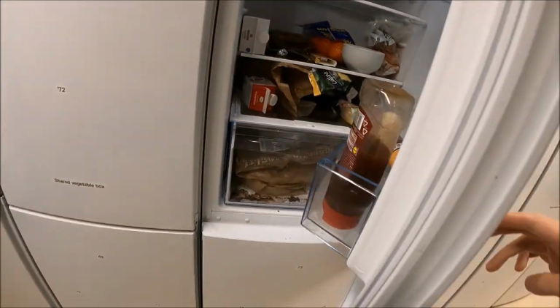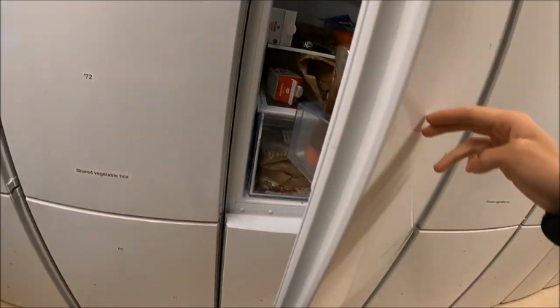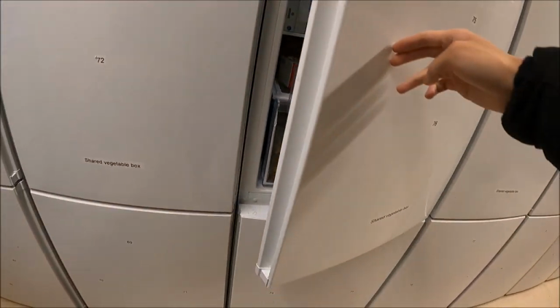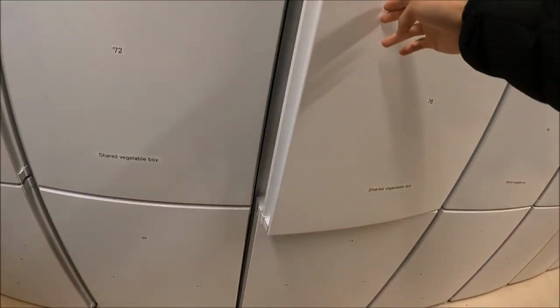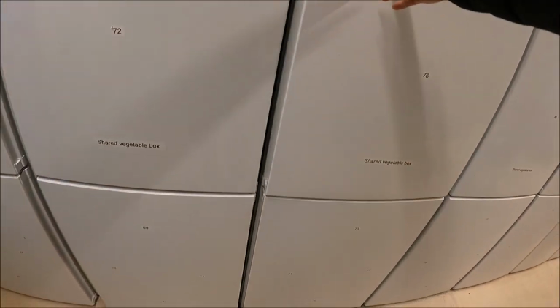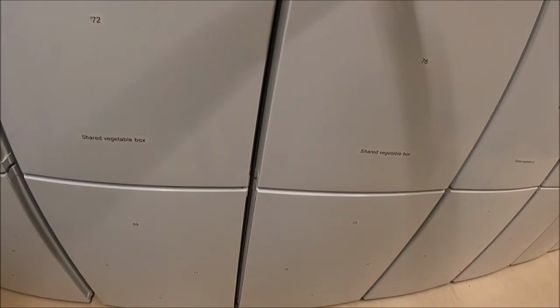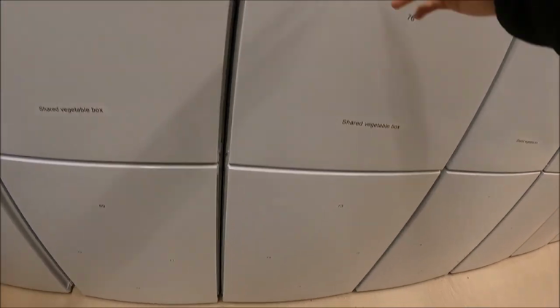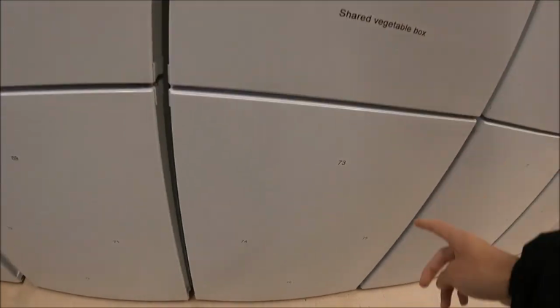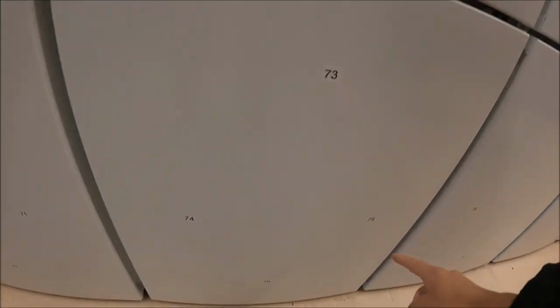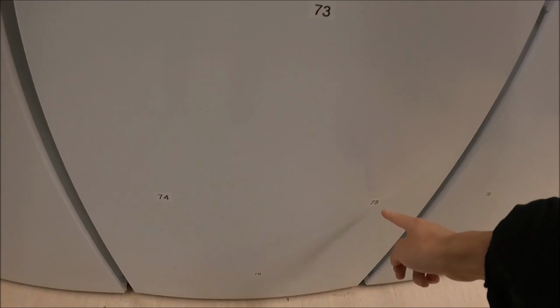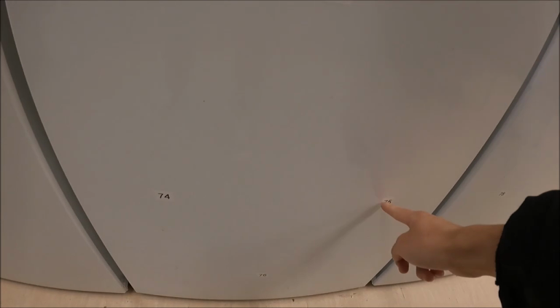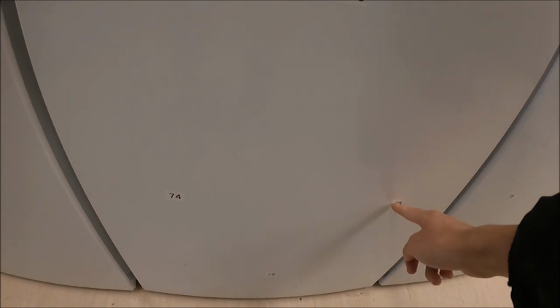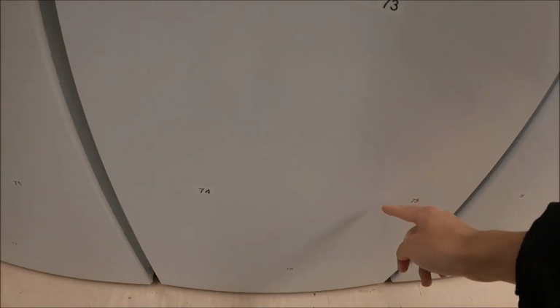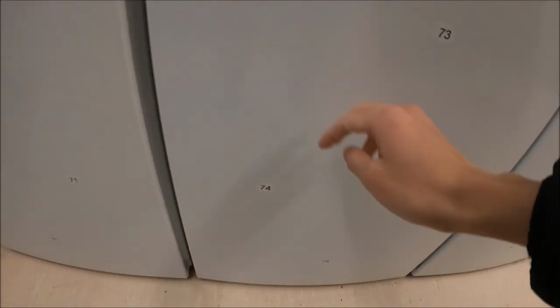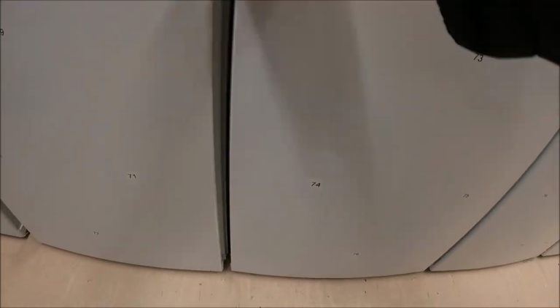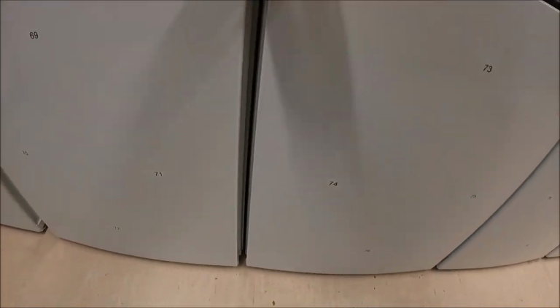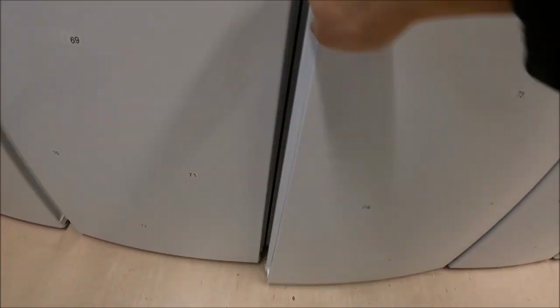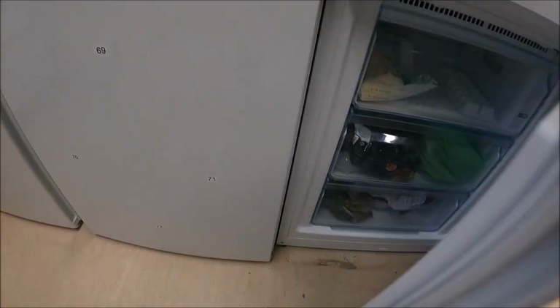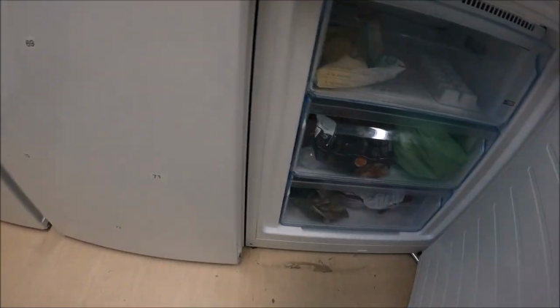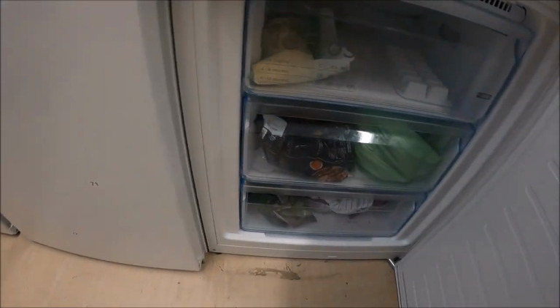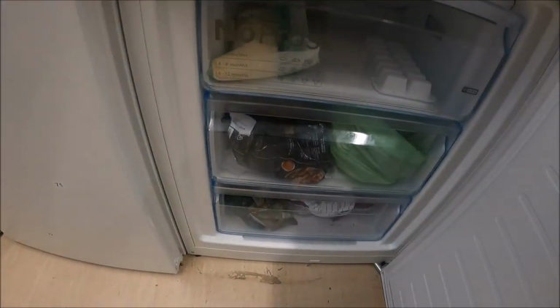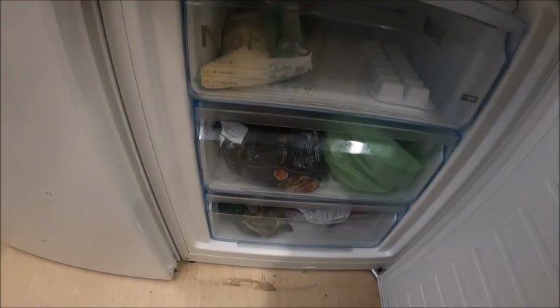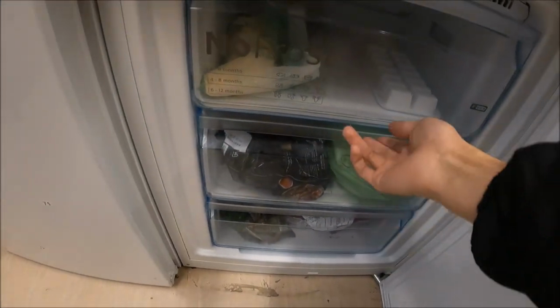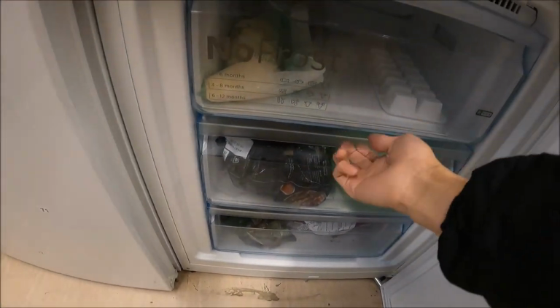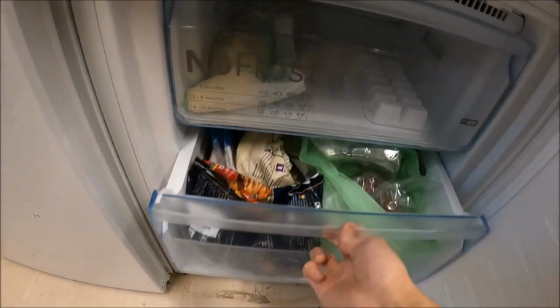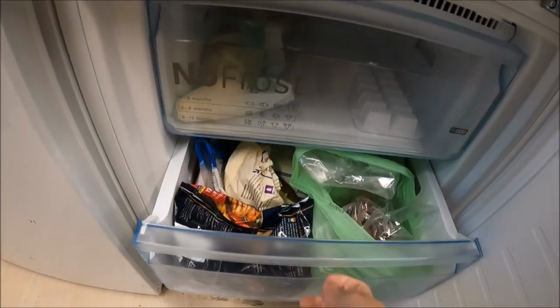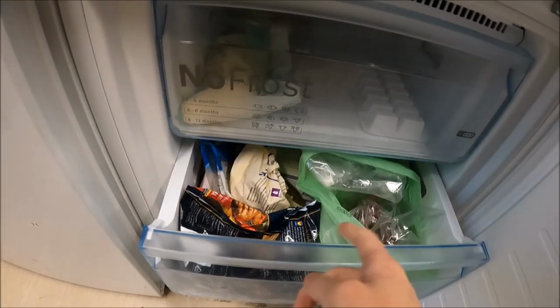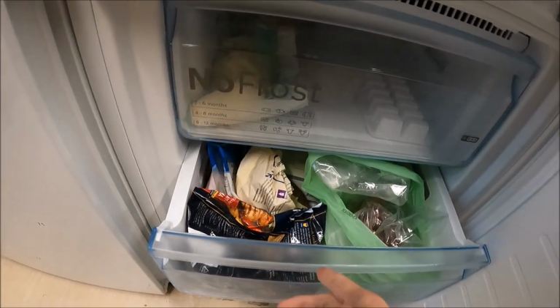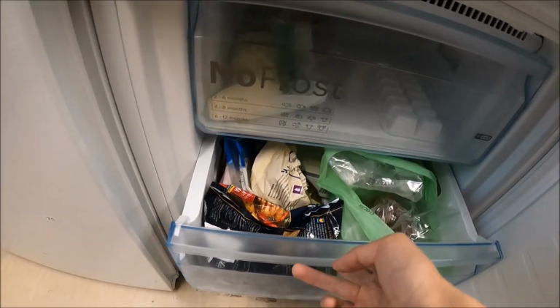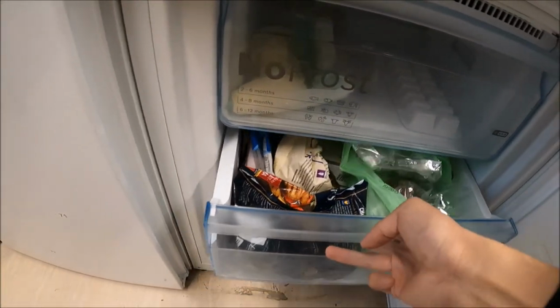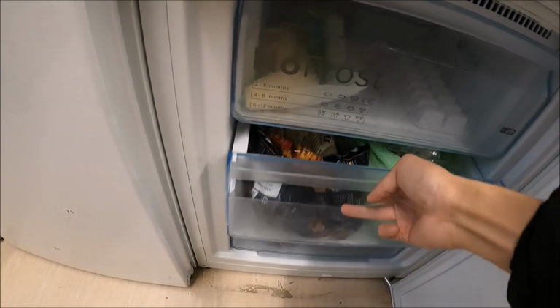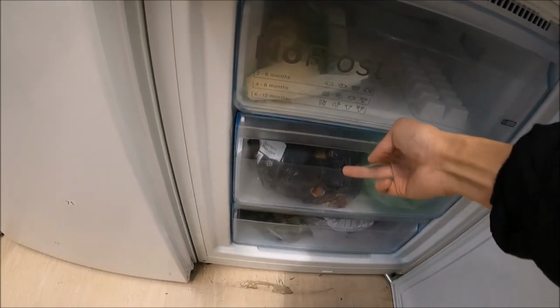We also have a freezer here. If you open it, you can see I put some of my stuff inside.